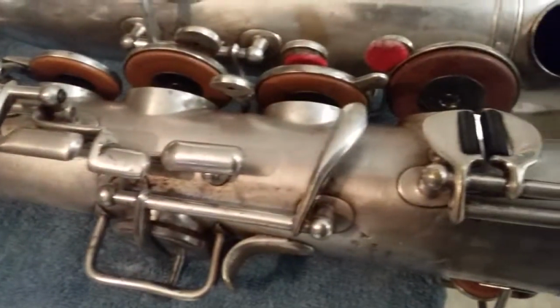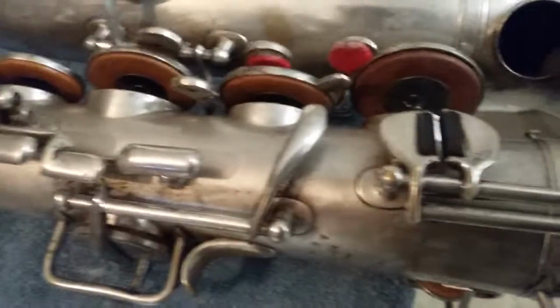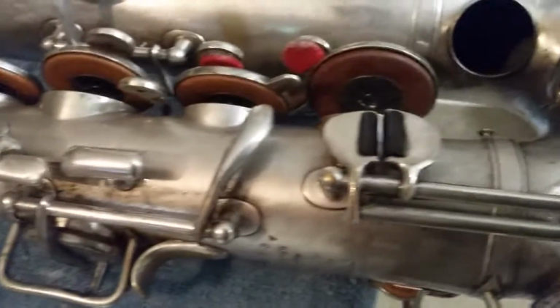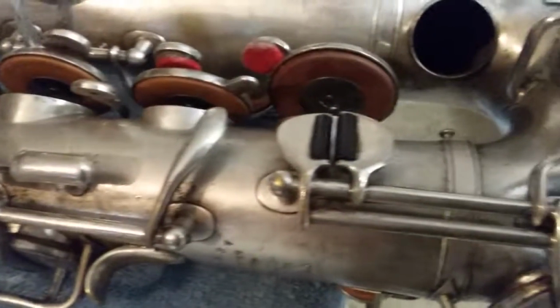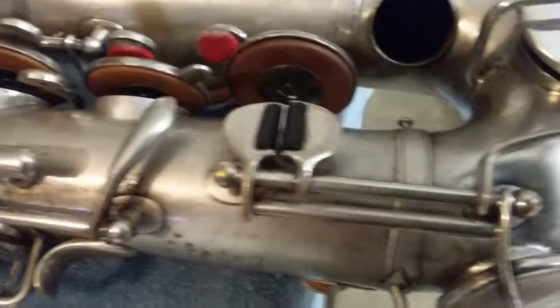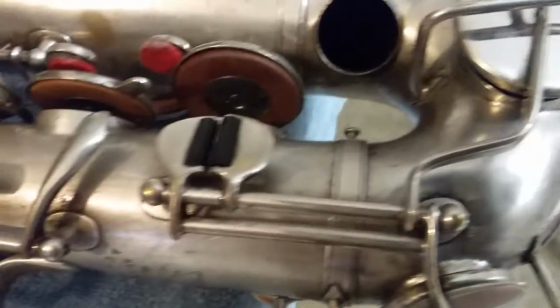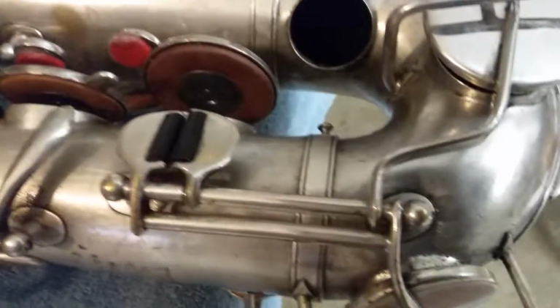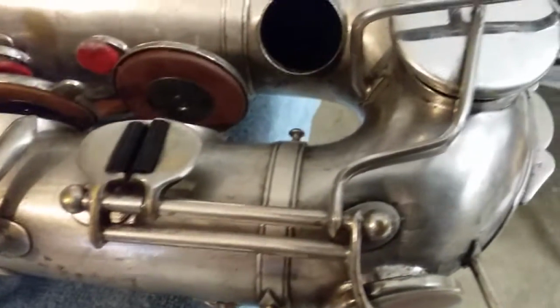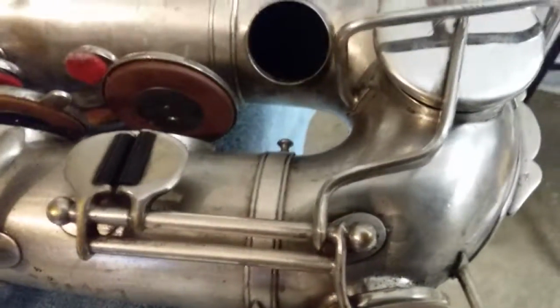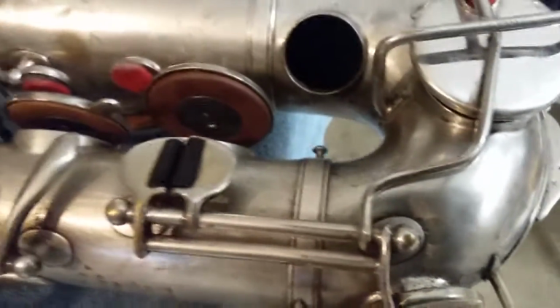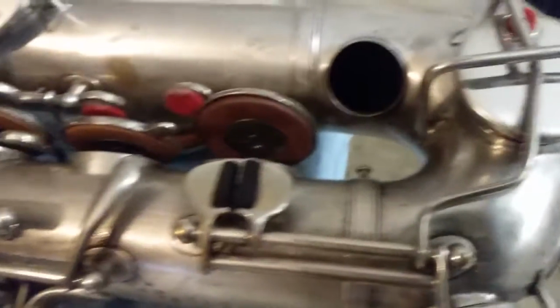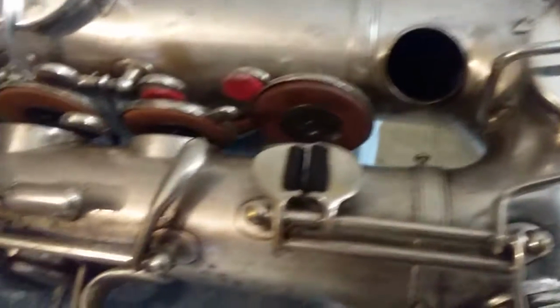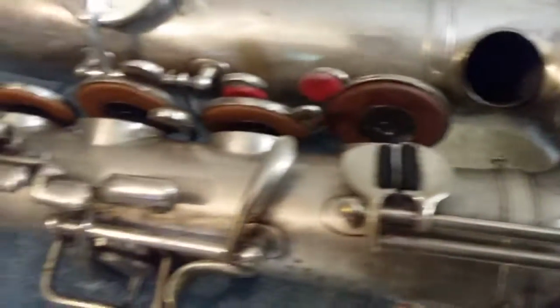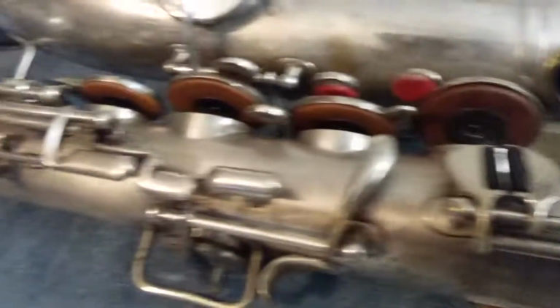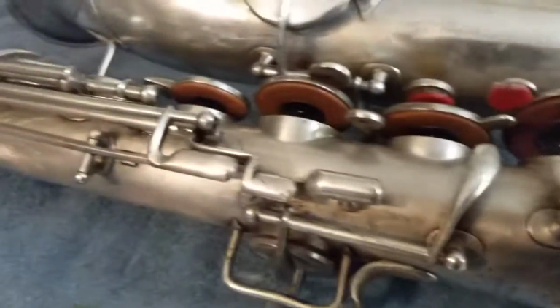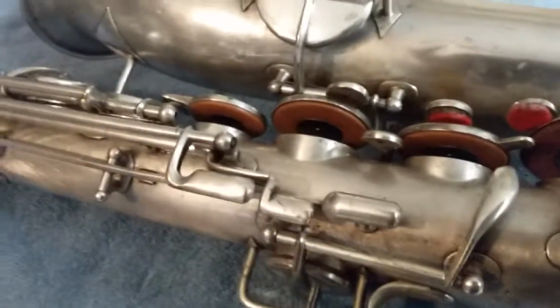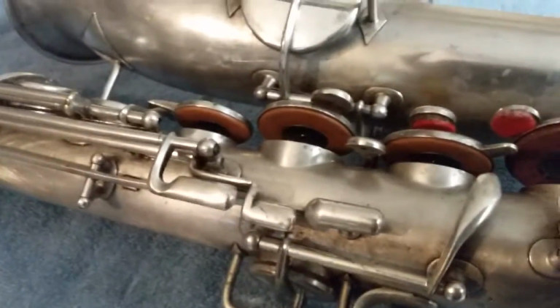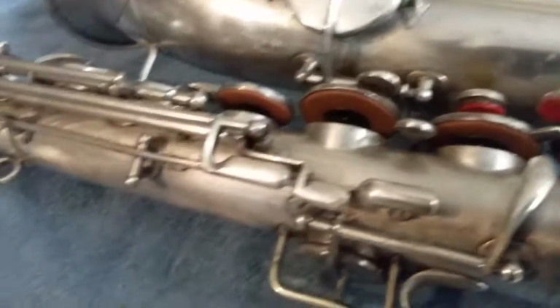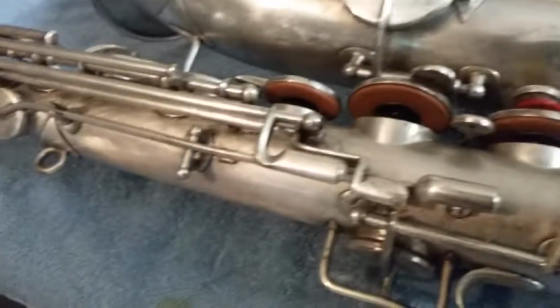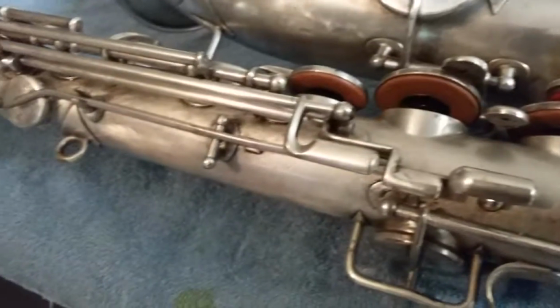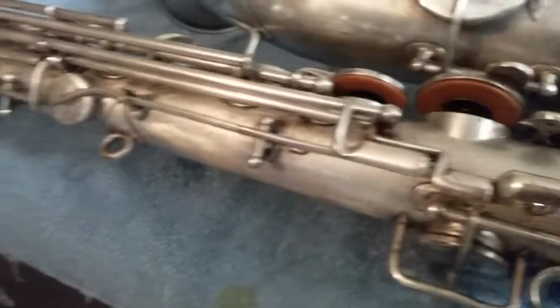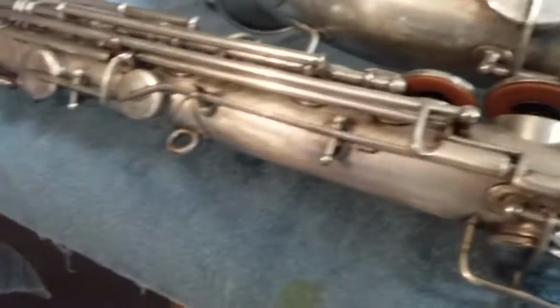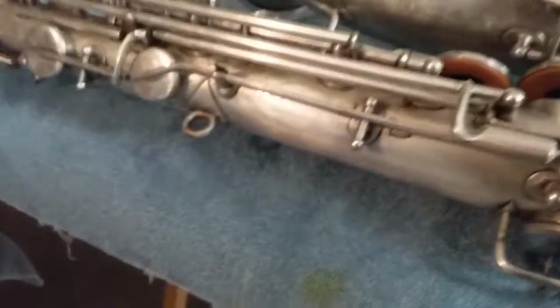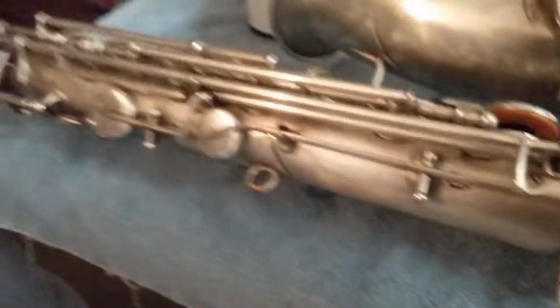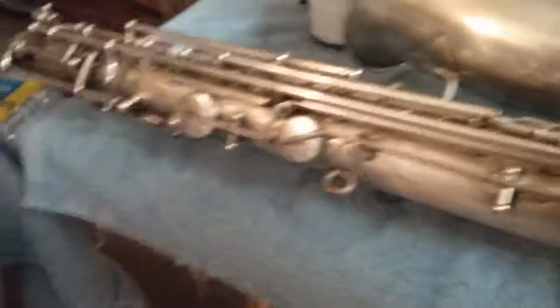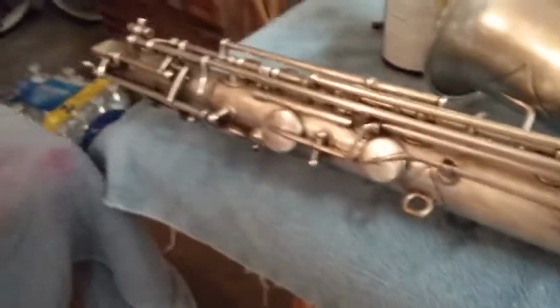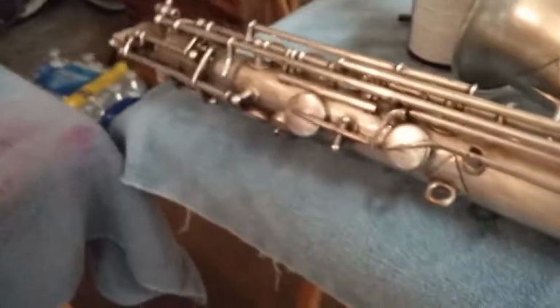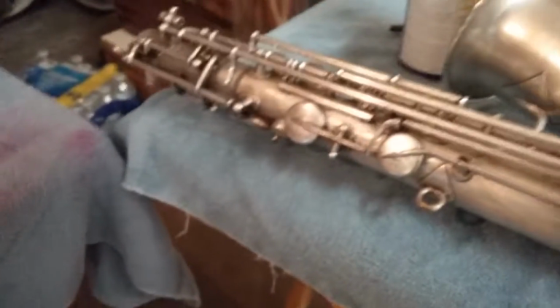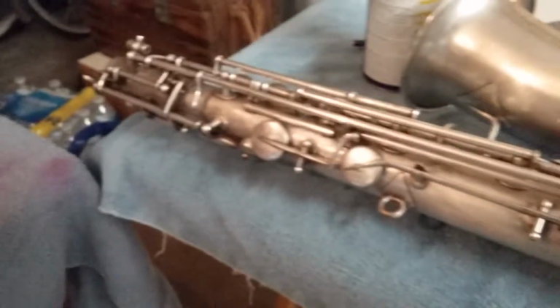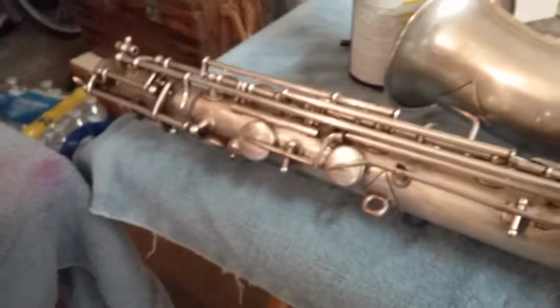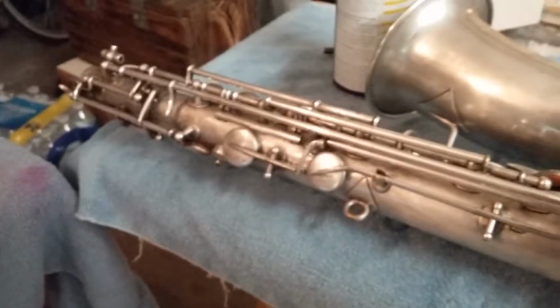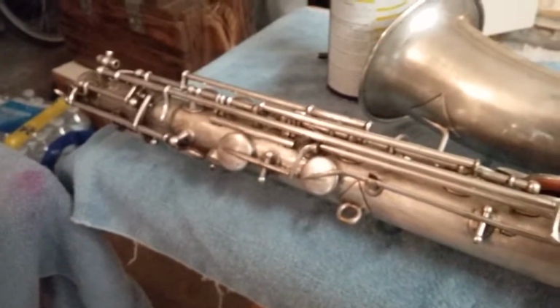It always baffles me why people blank out the serial number of their saxophone, as if there's some kind of registry somewhere where now you can find out where I live or see my family or something like that. Whatever, all right, that's it for now.